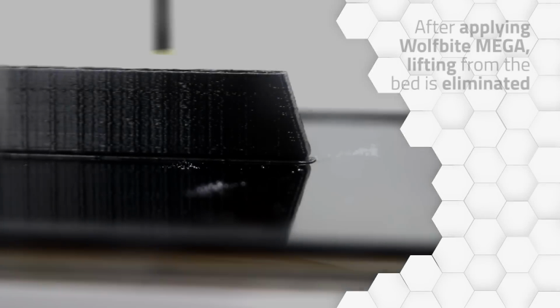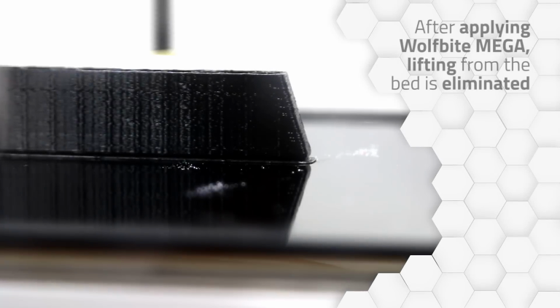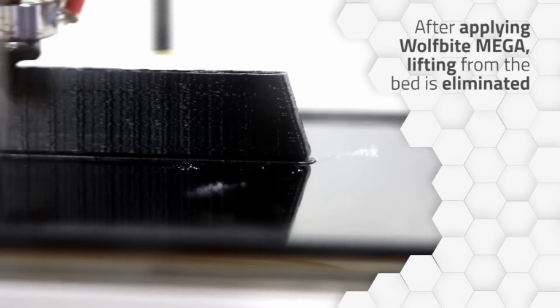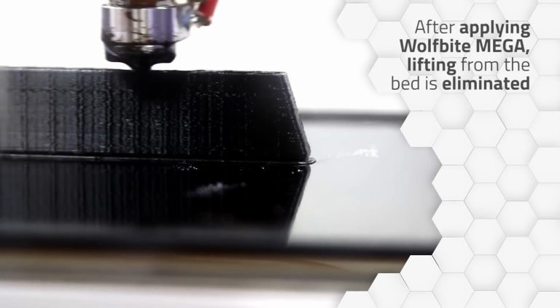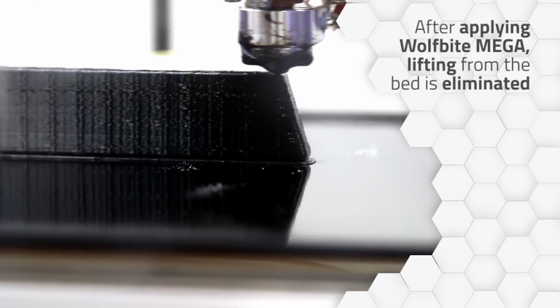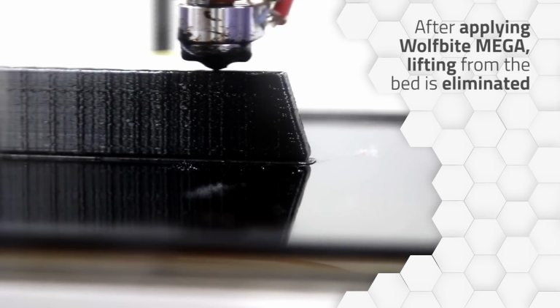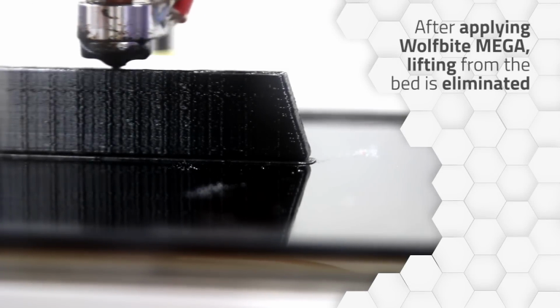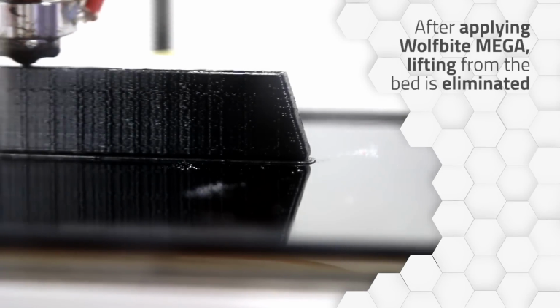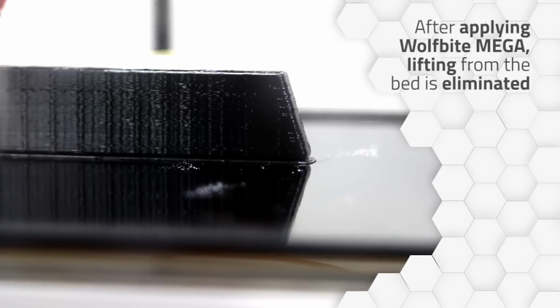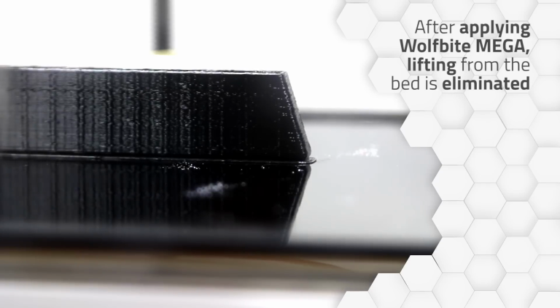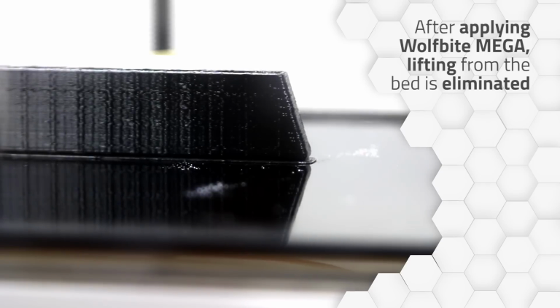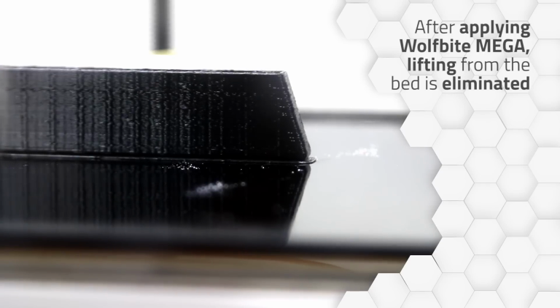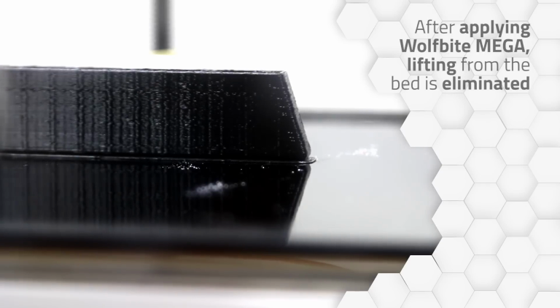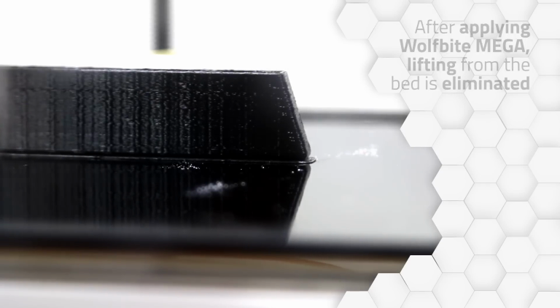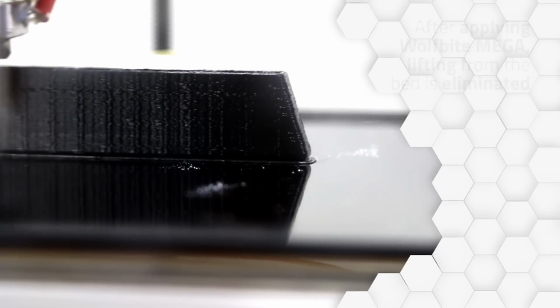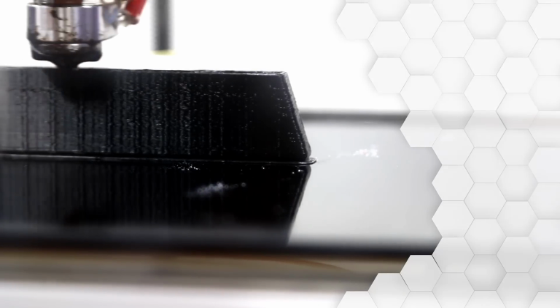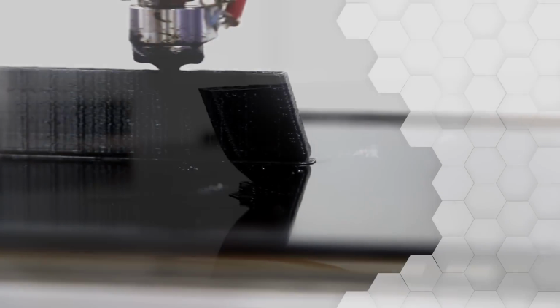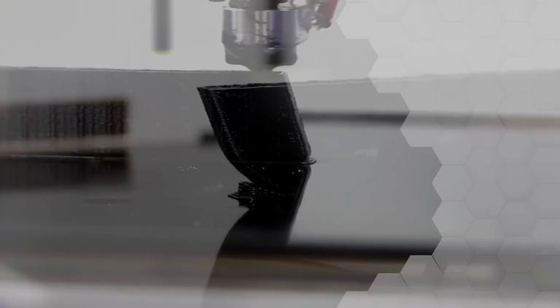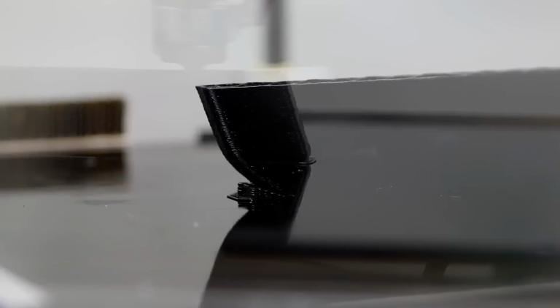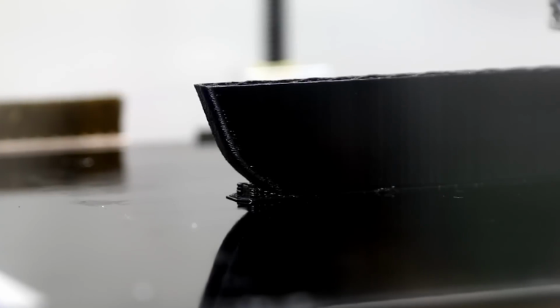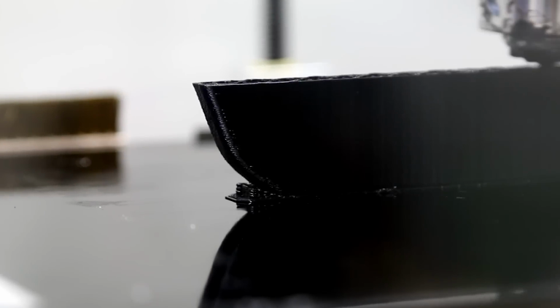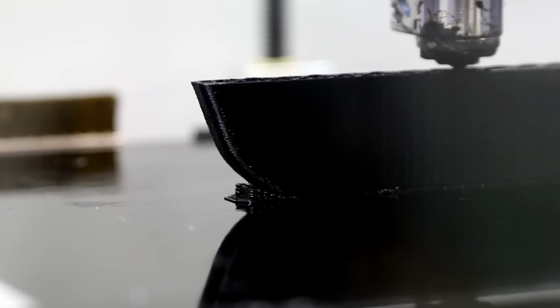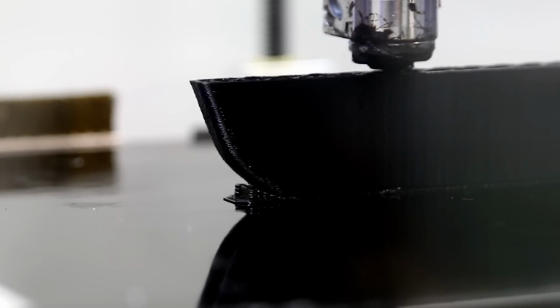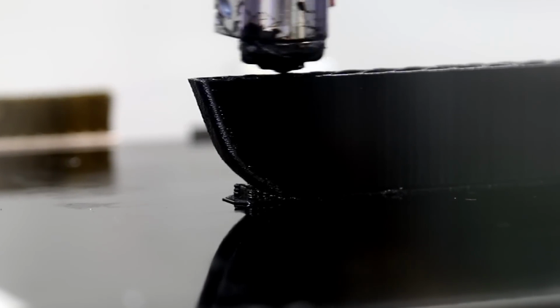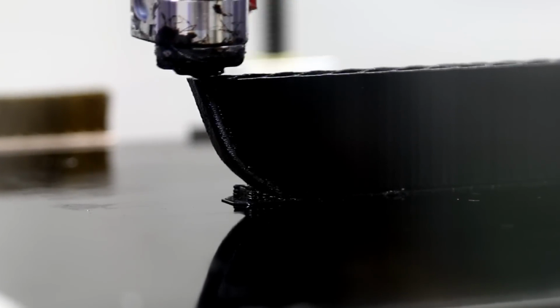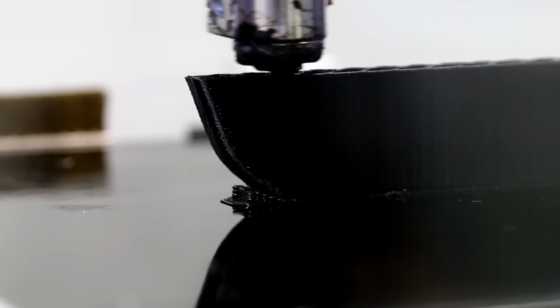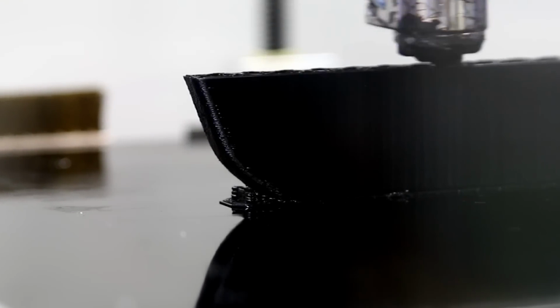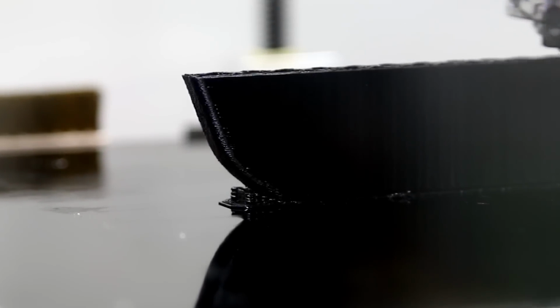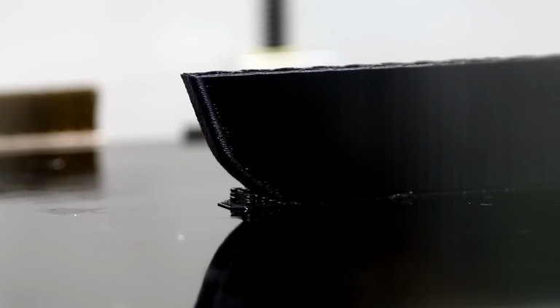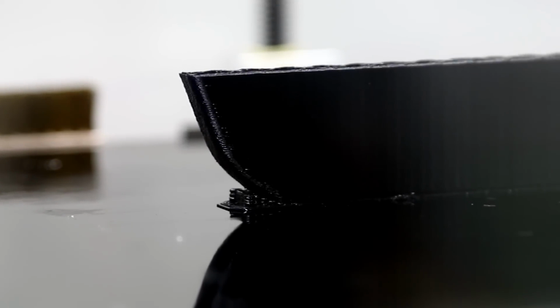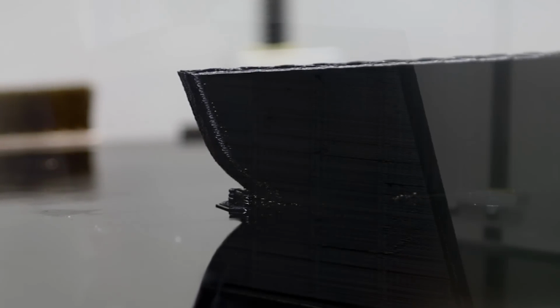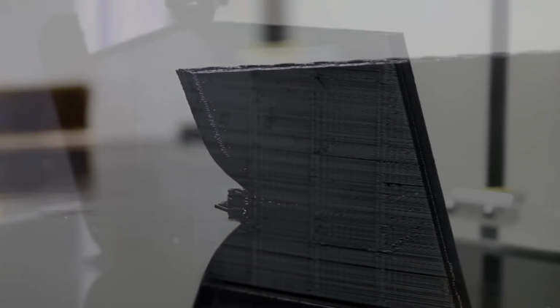After applying the Wolfbyte Mega, lifting from the bed is completely eliminated. No more warping and no more failed prints.